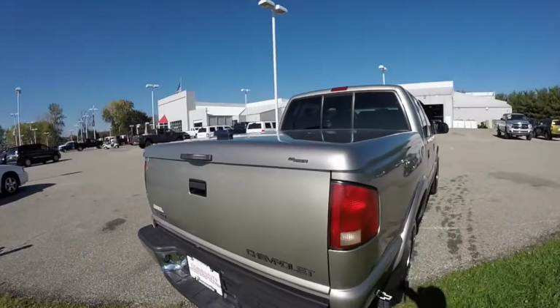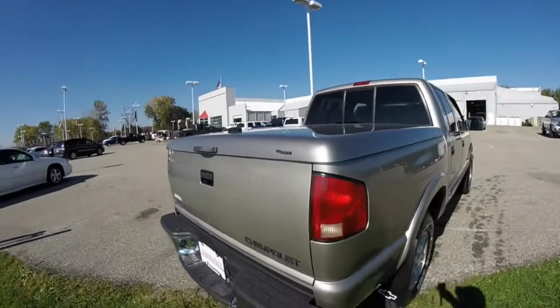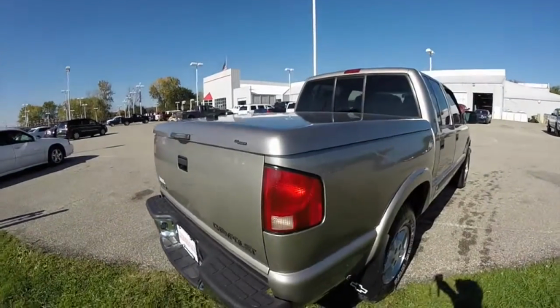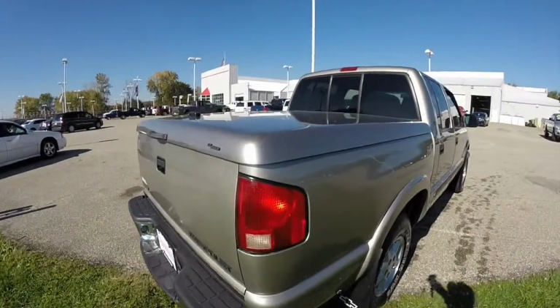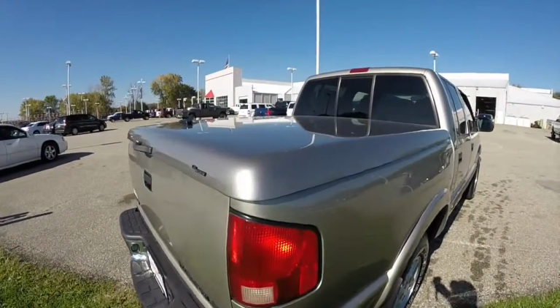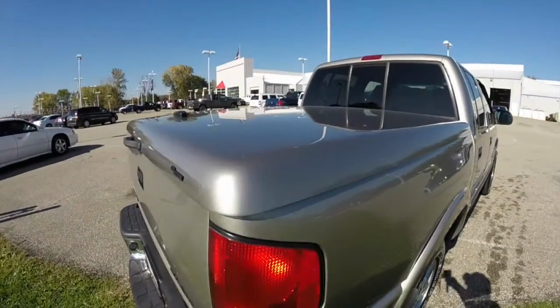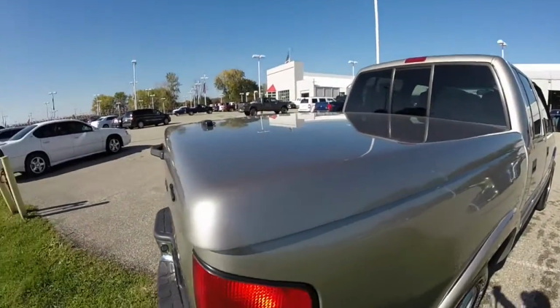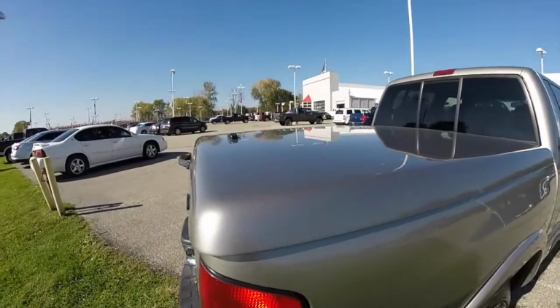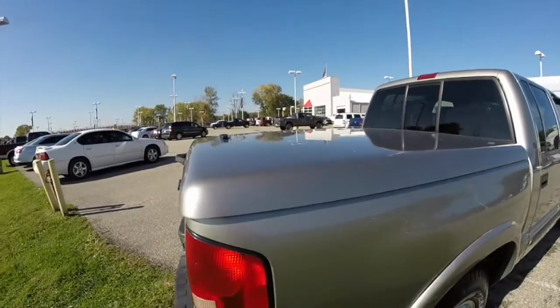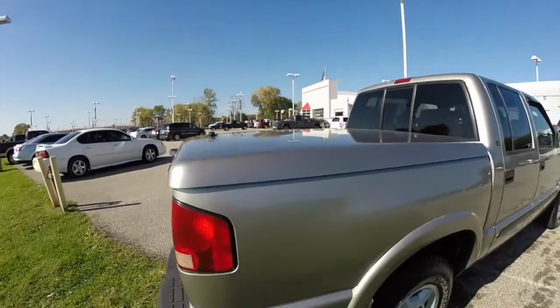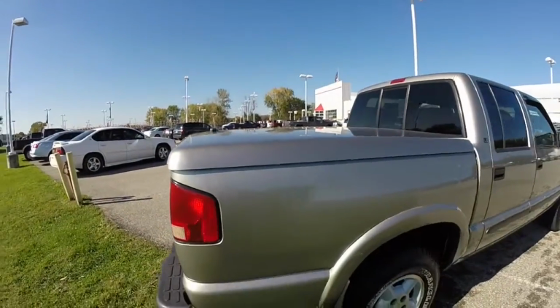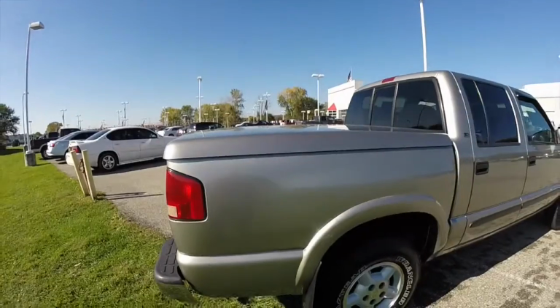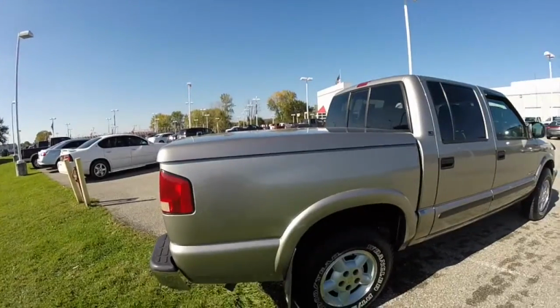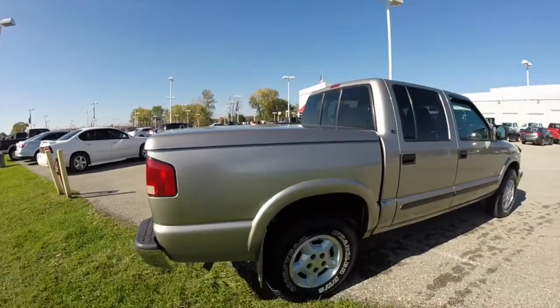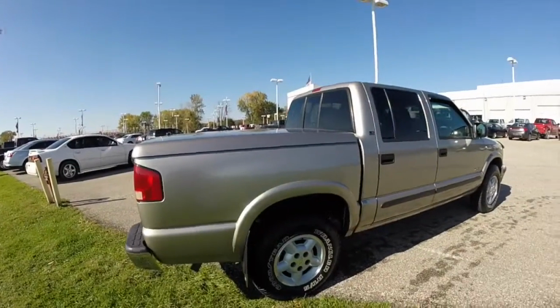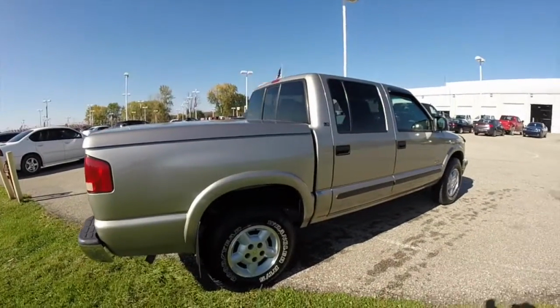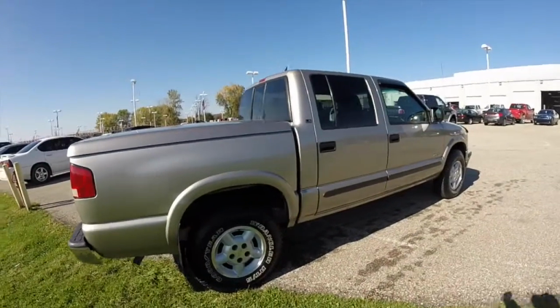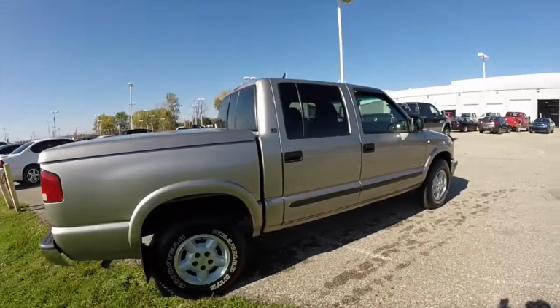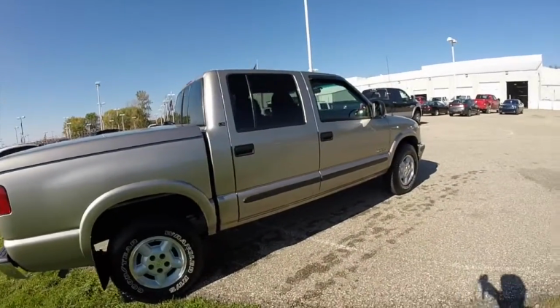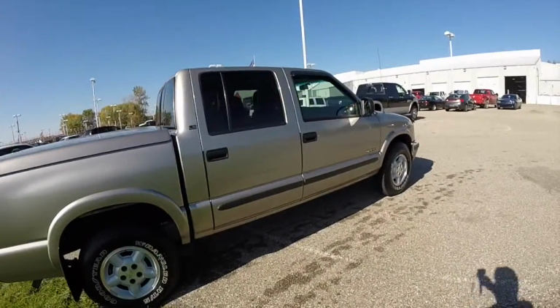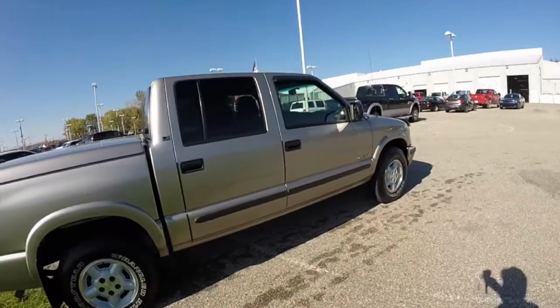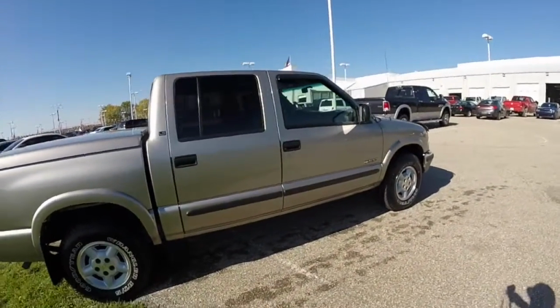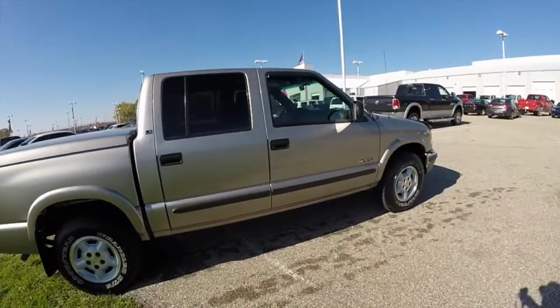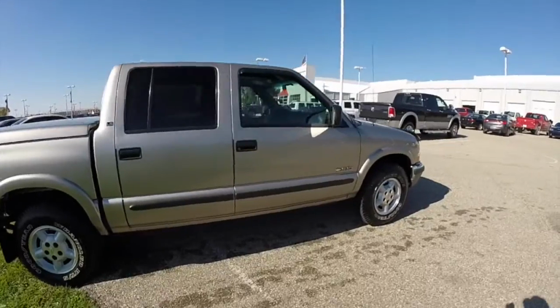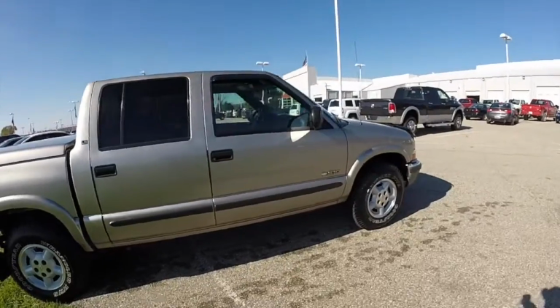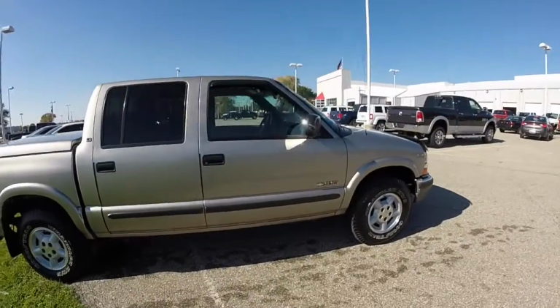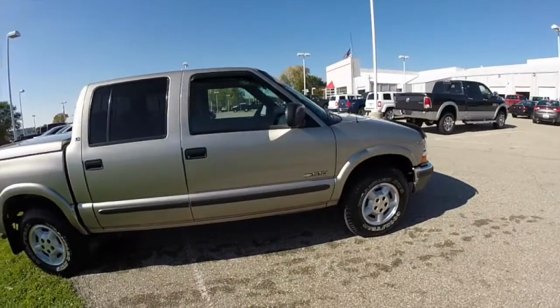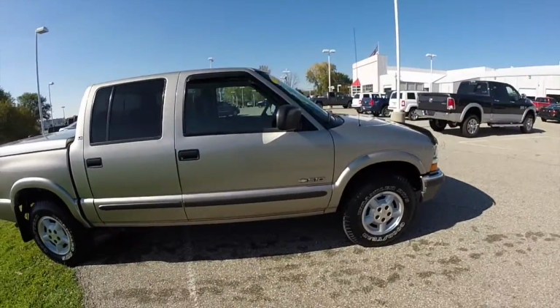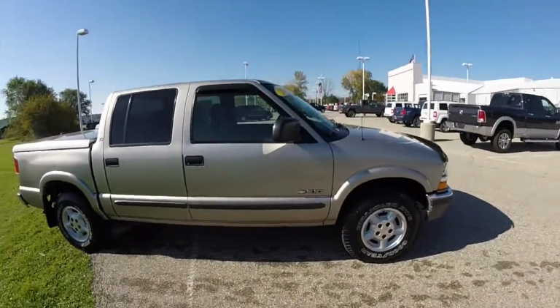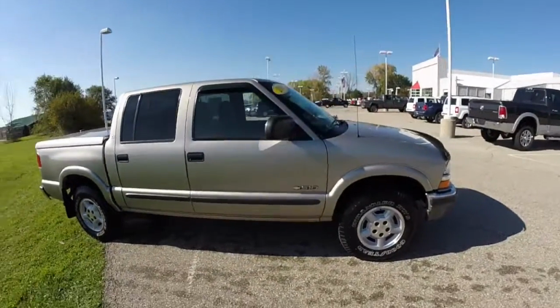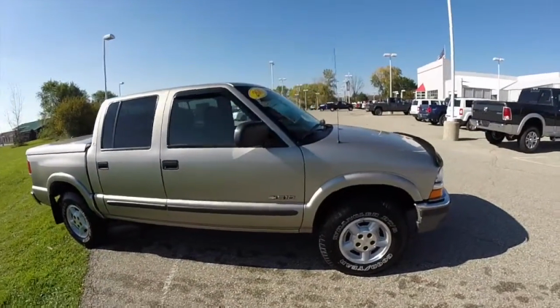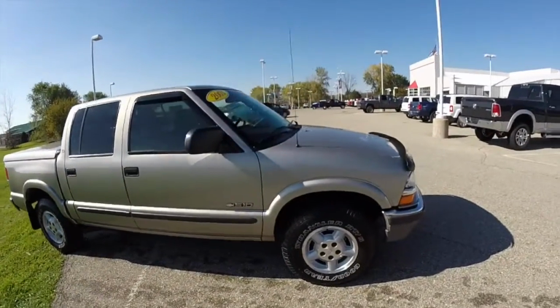It has this lockable body color bed cover and sliding rear window. The vehicle is in very good shape for its age.